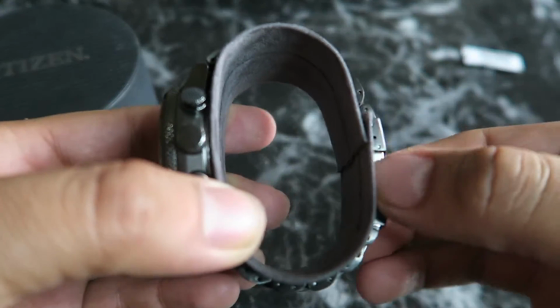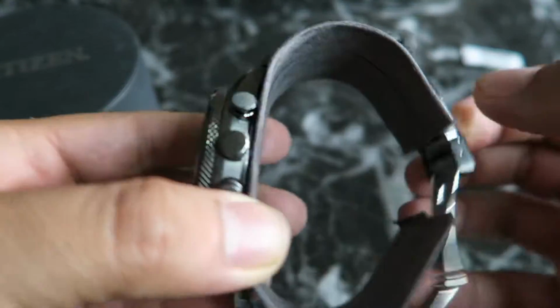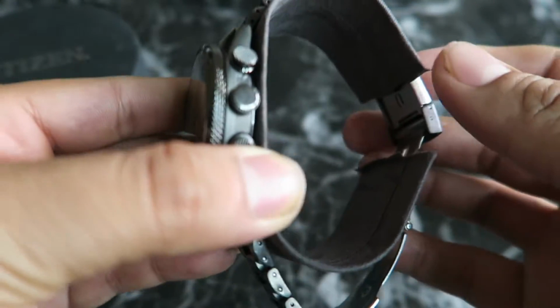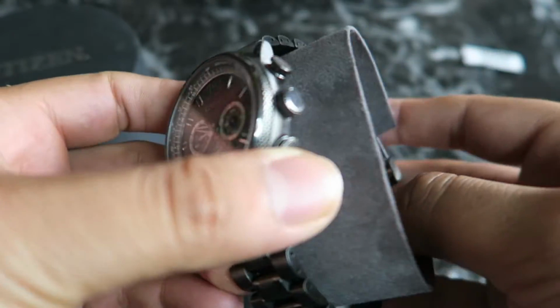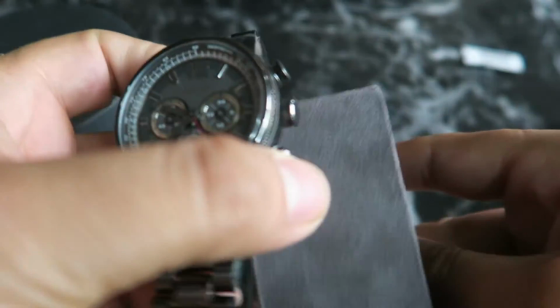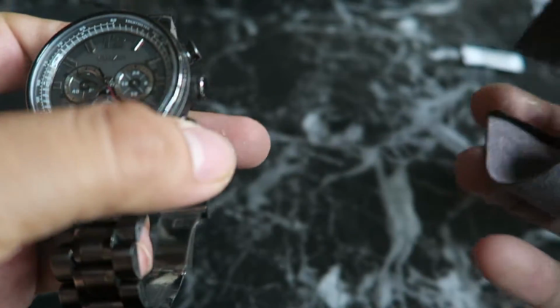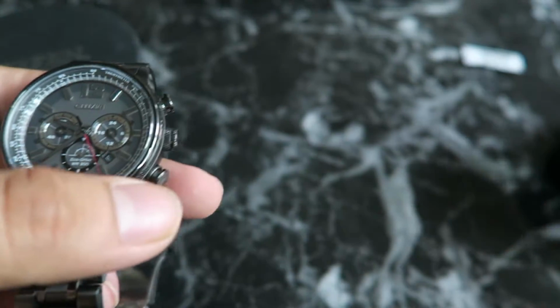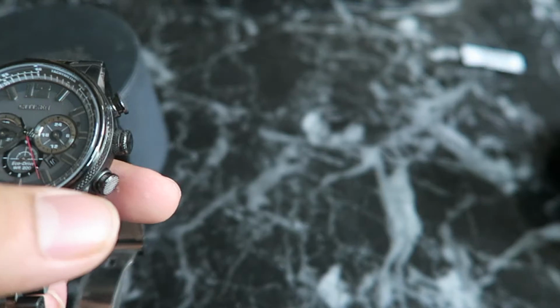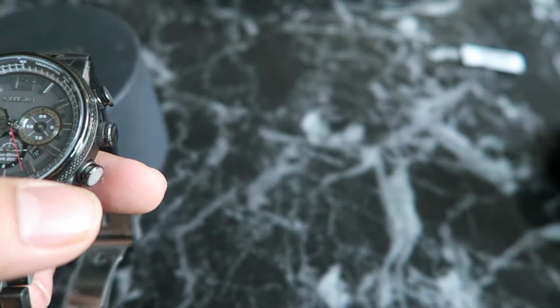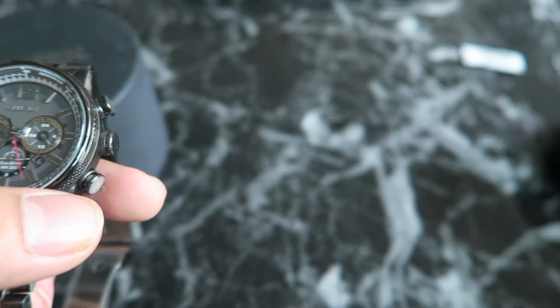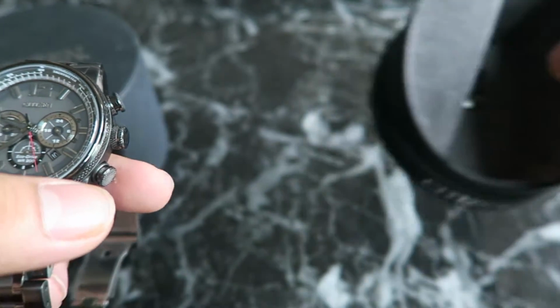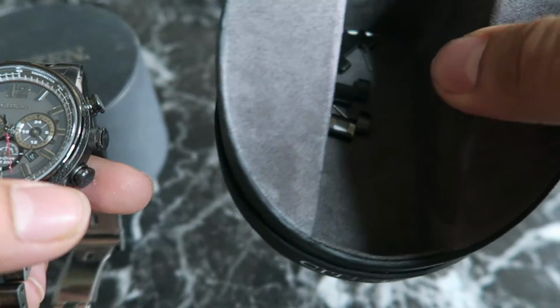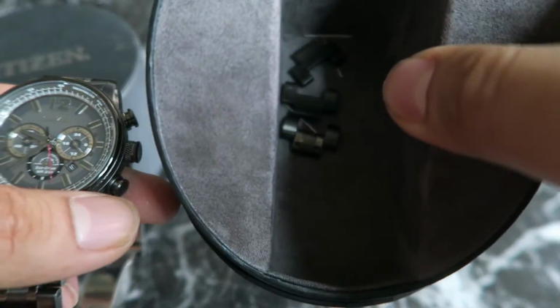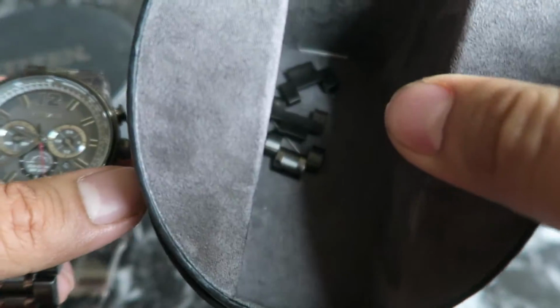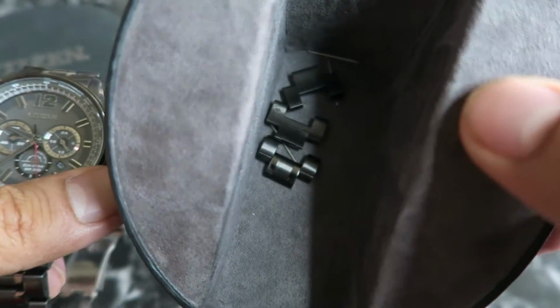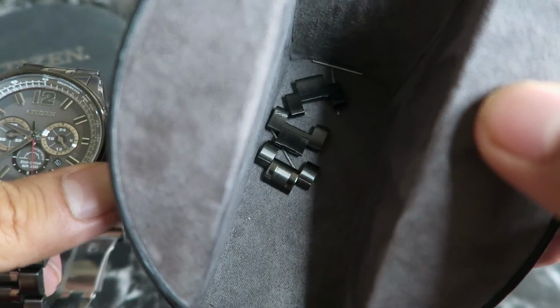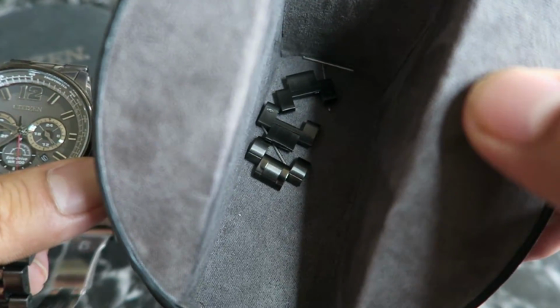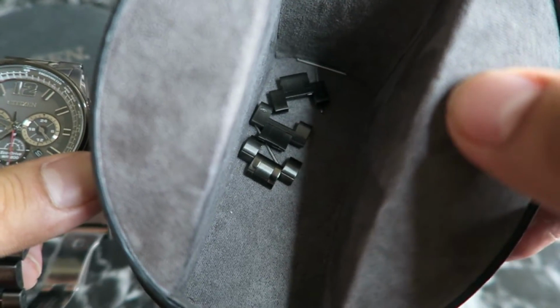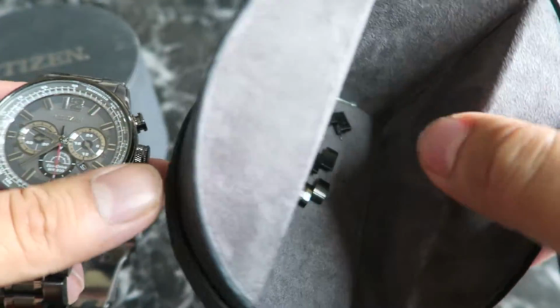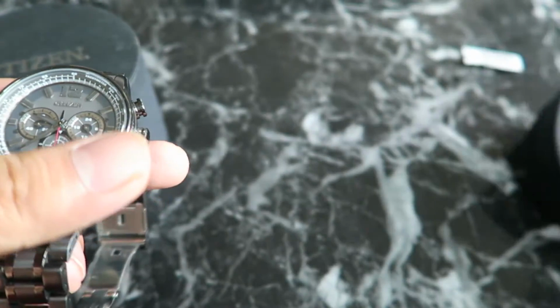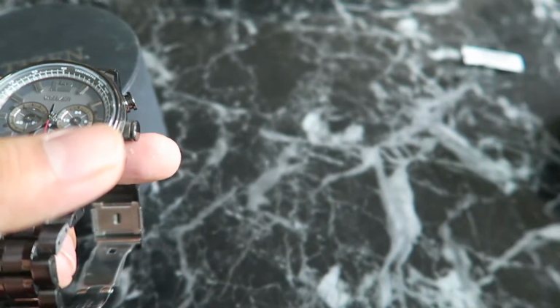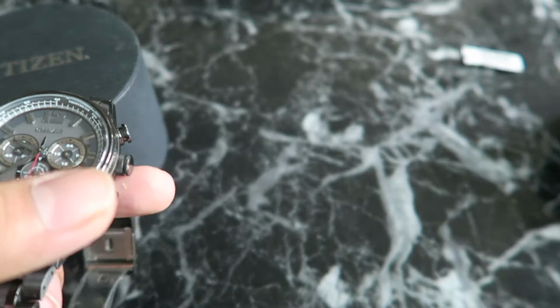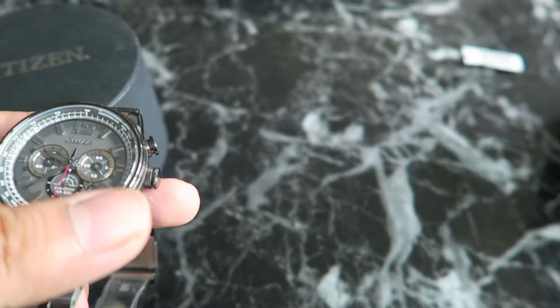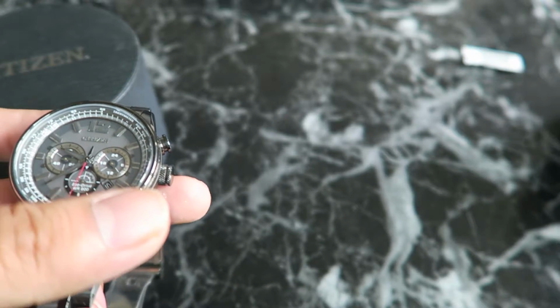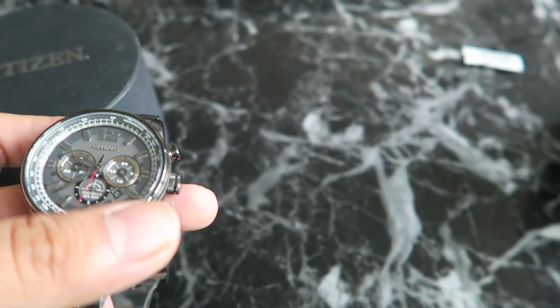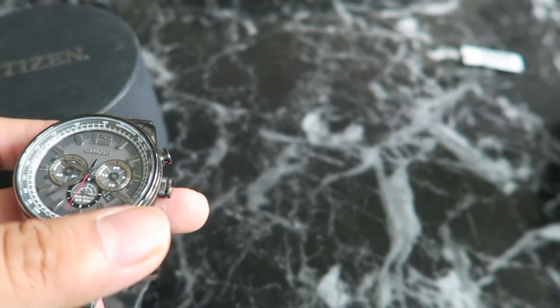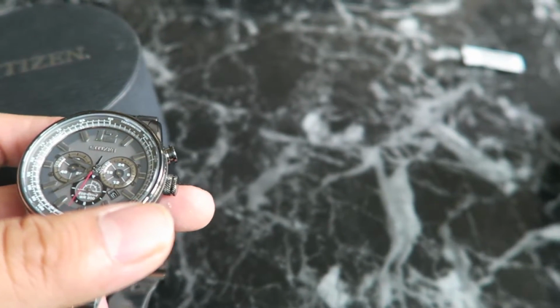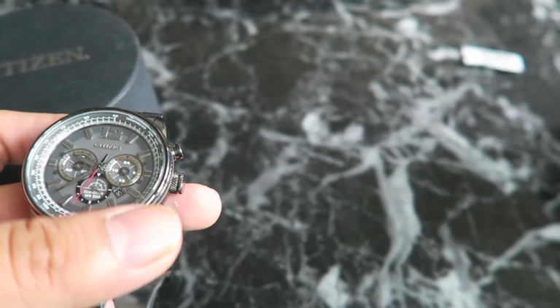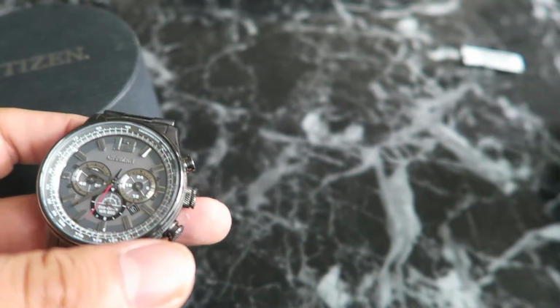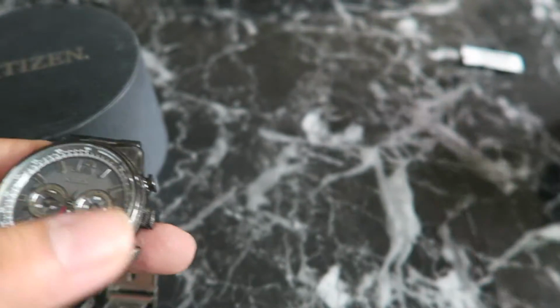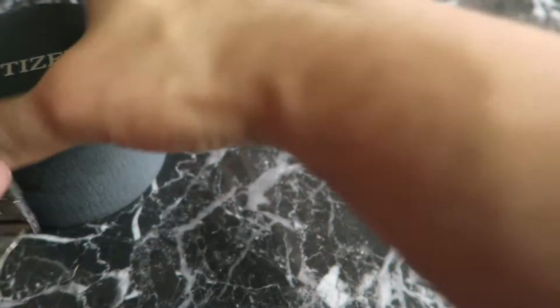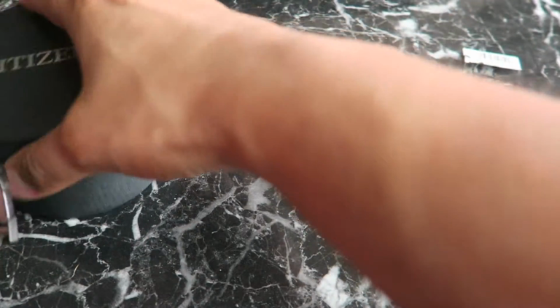Let me go ahead and put it on my wrist so you guys can see how it looks. I already removed three of the links here. I have a seven-inch wrist so I have a pretty small wrist.